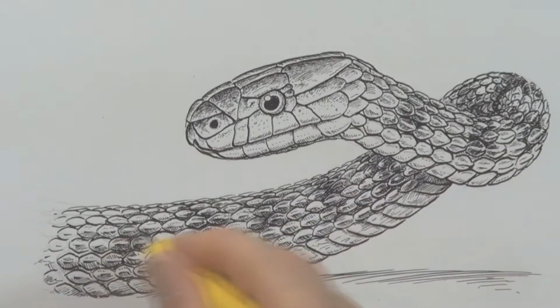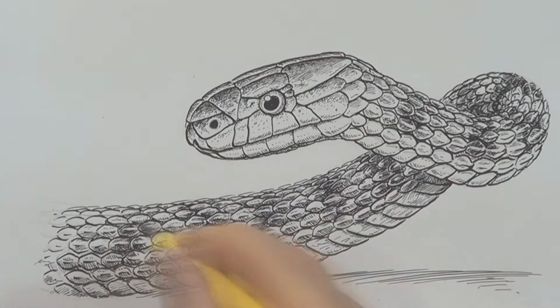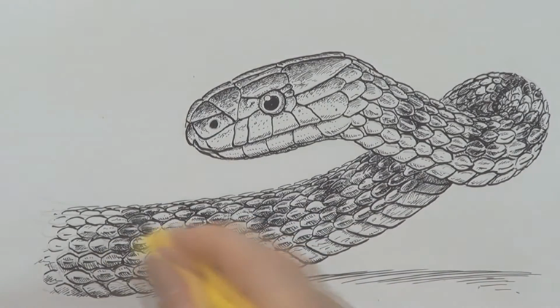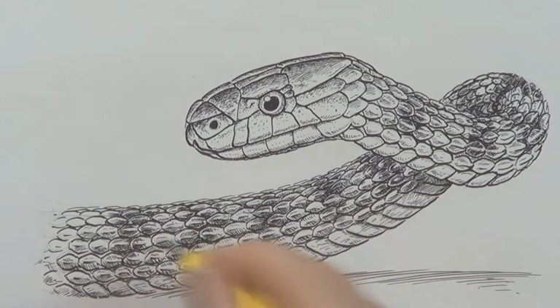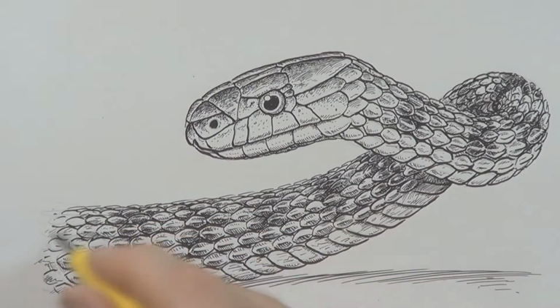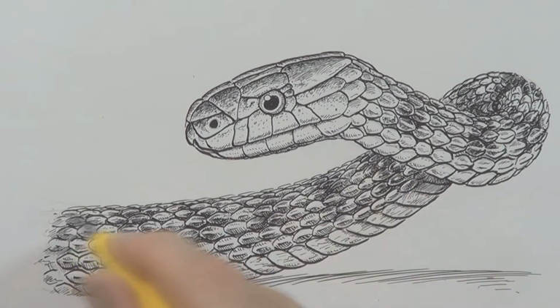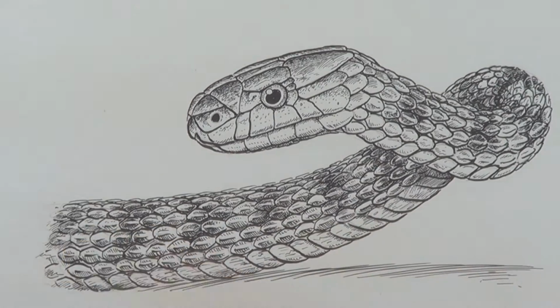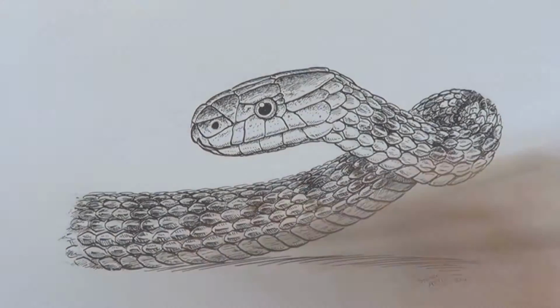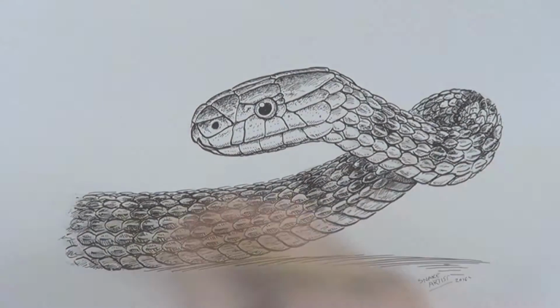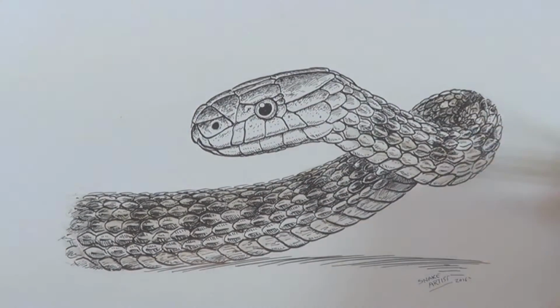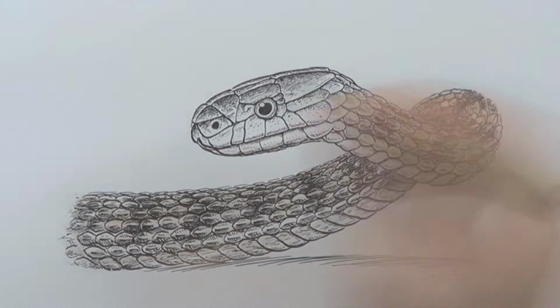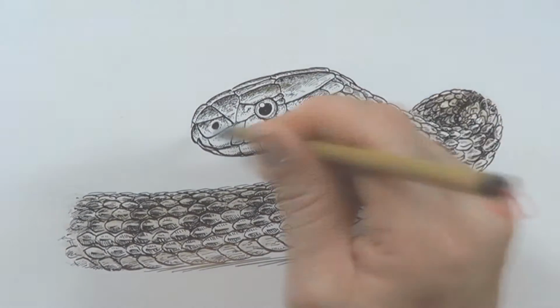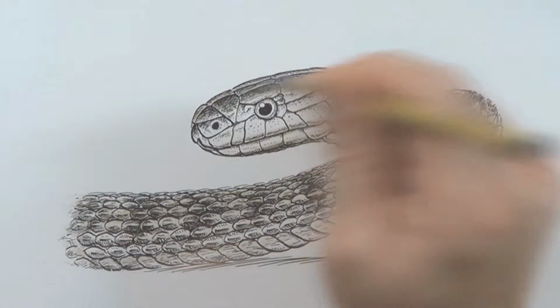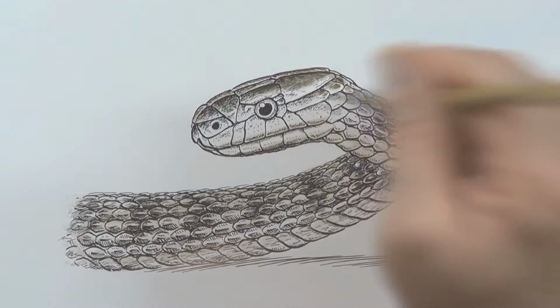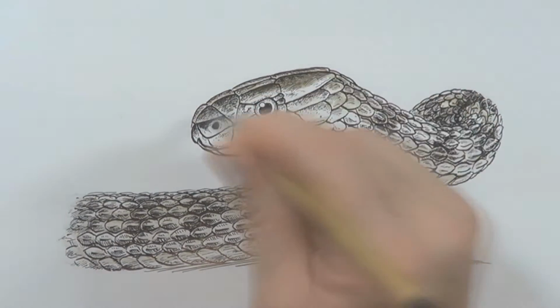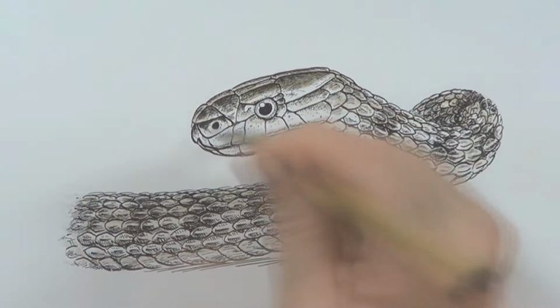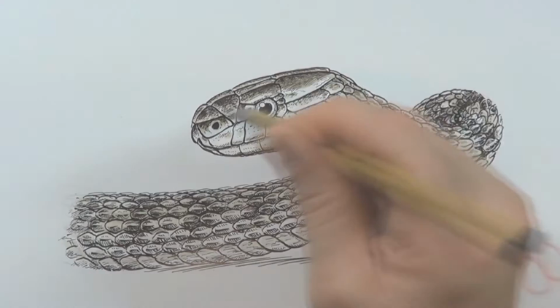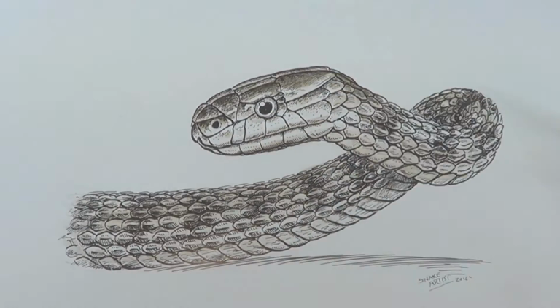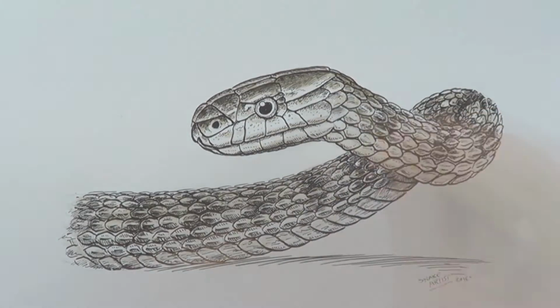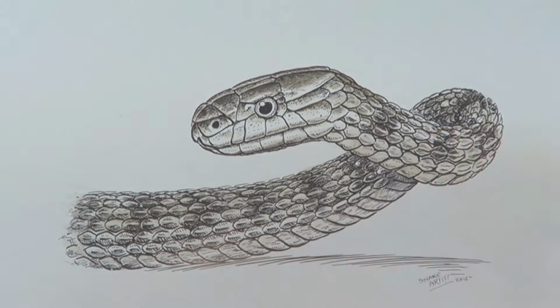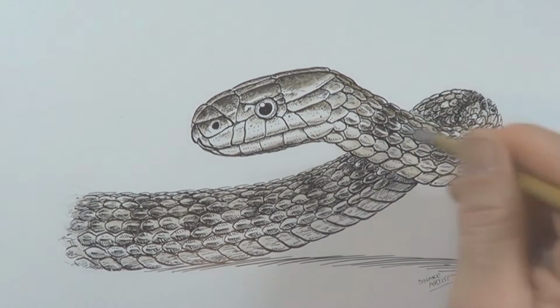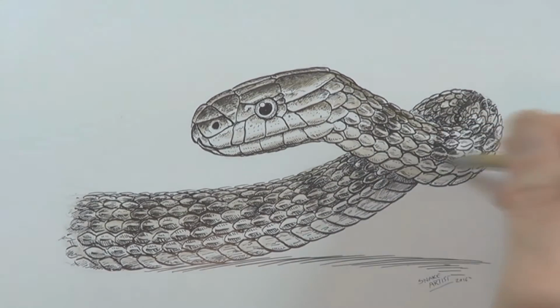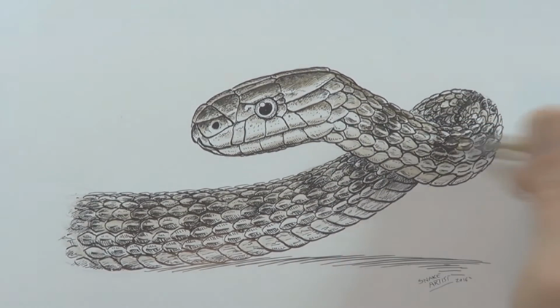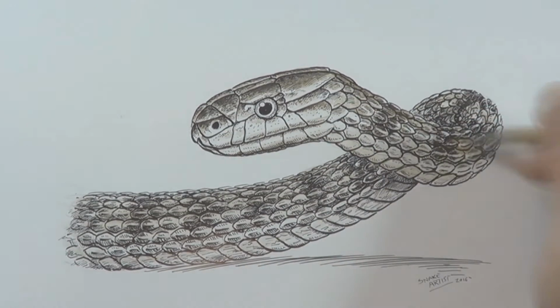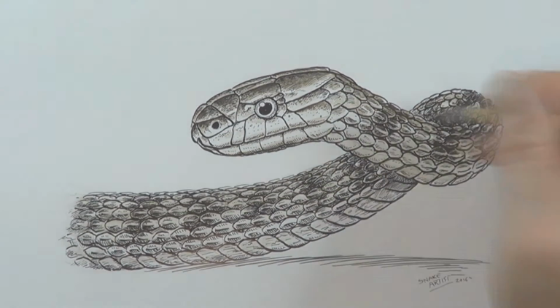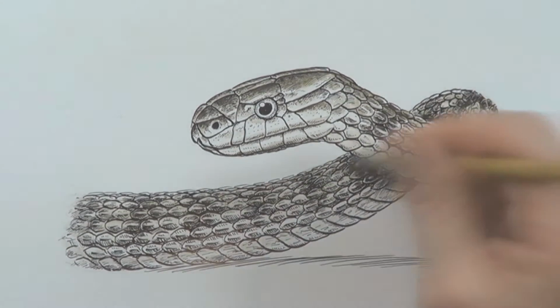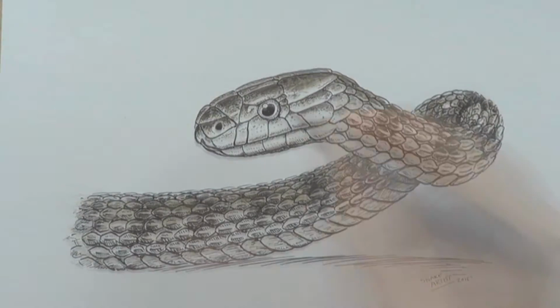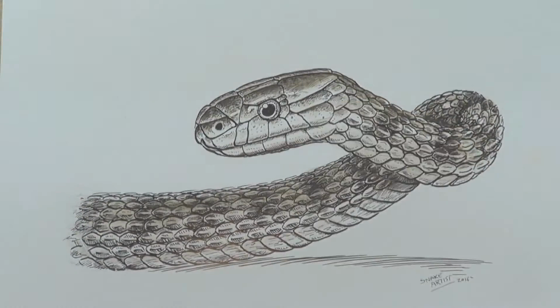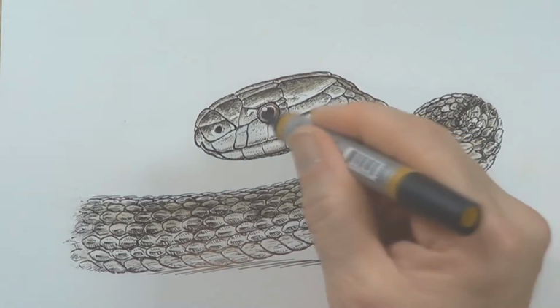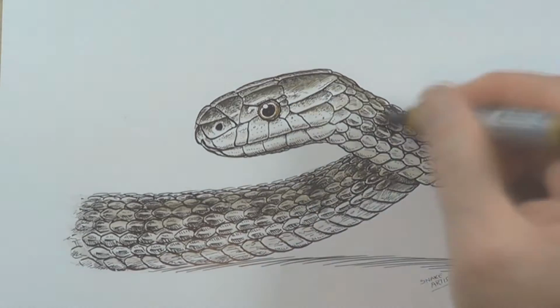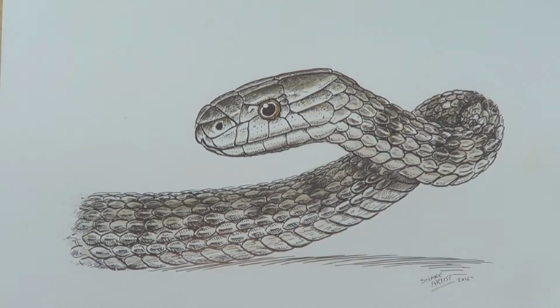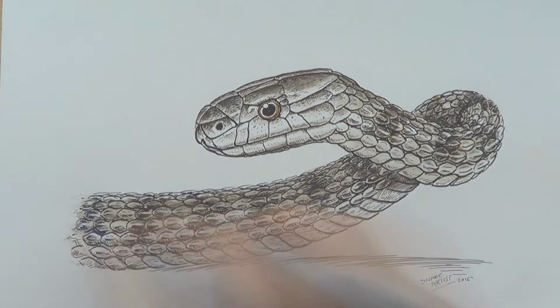Its main diet is small mammals and frogs. It will sometimes eat birds and lizards as well. The other snake that this is fairly similar to is the keelback snake, called keelback because it has keeled scales.